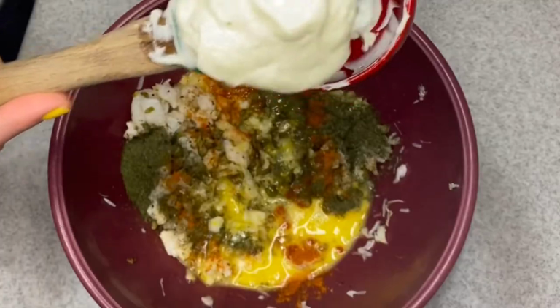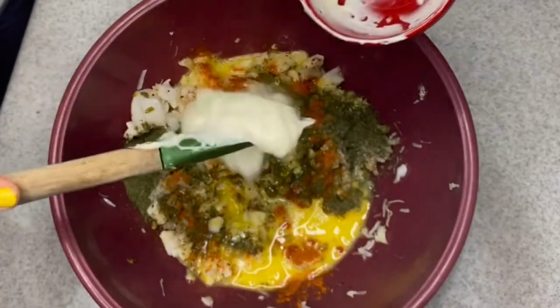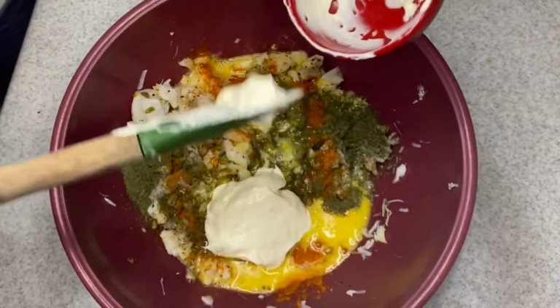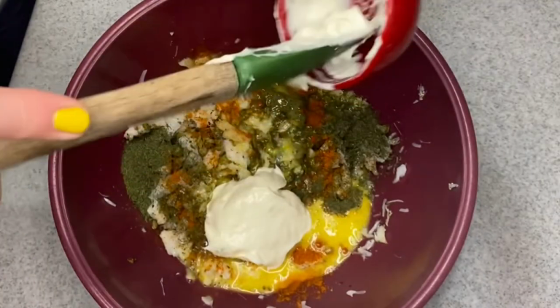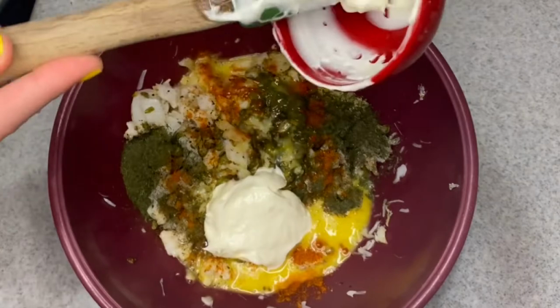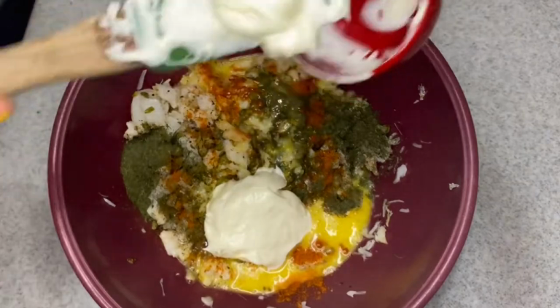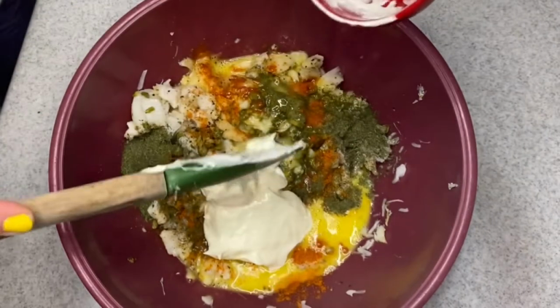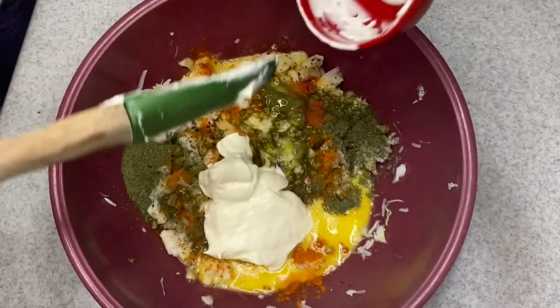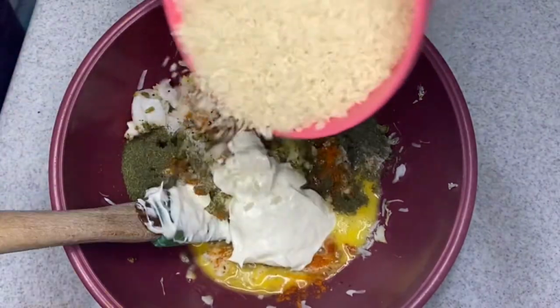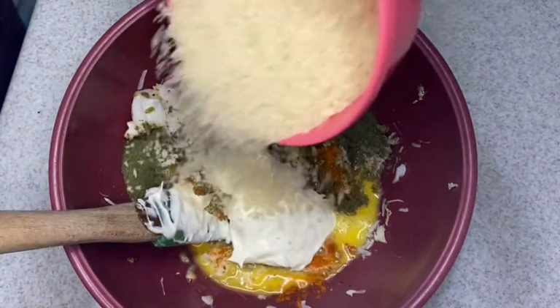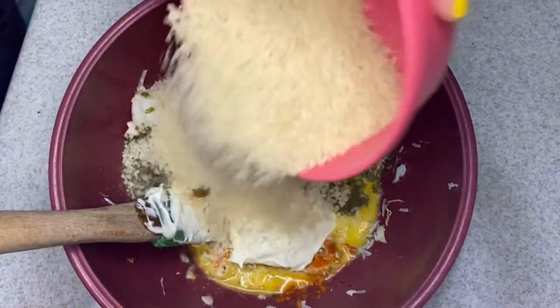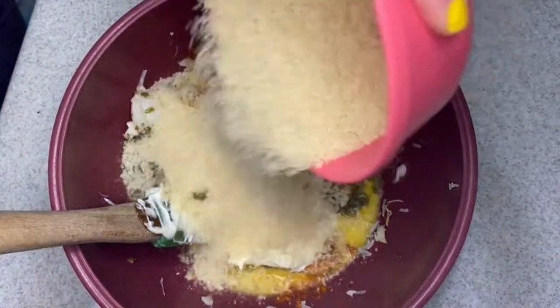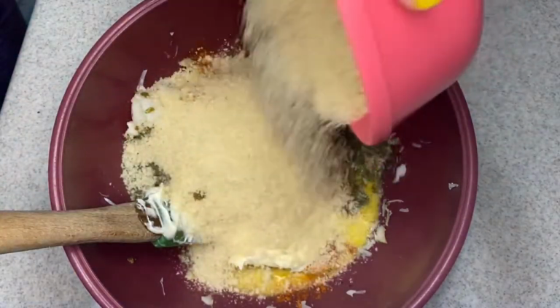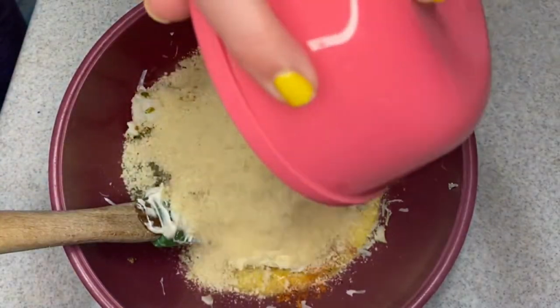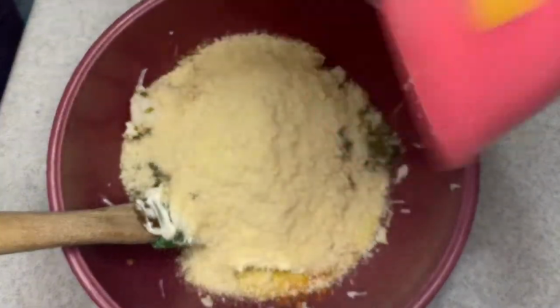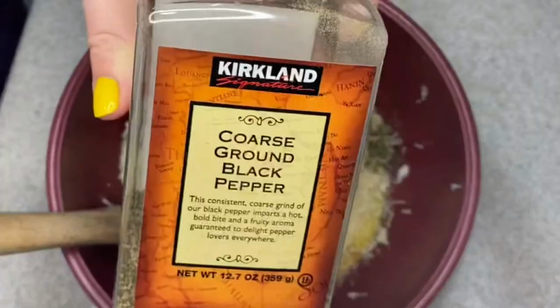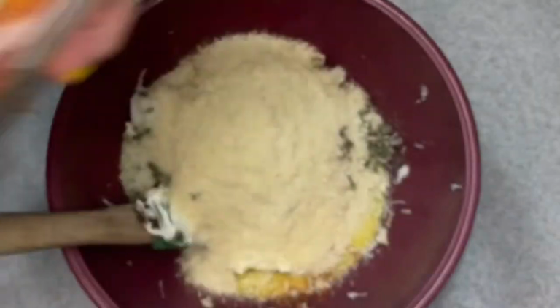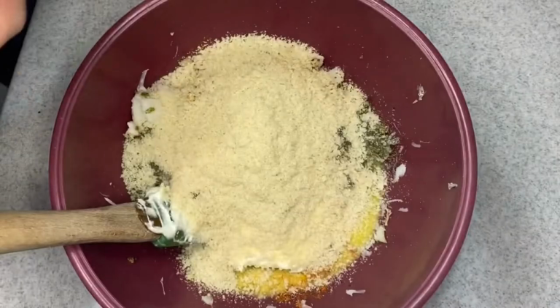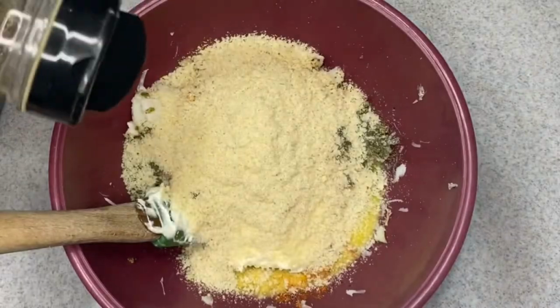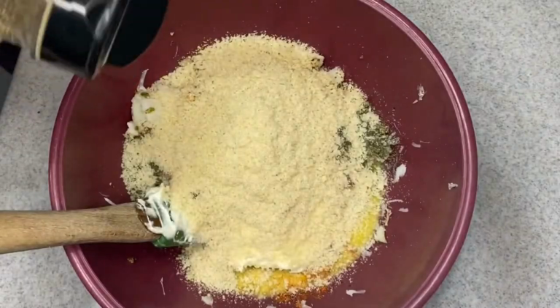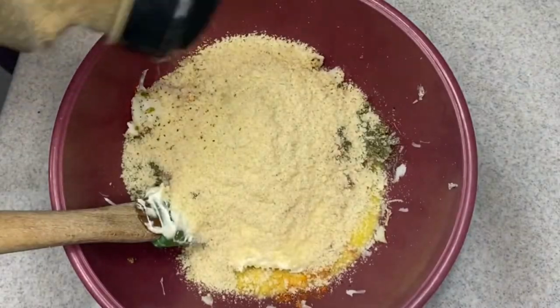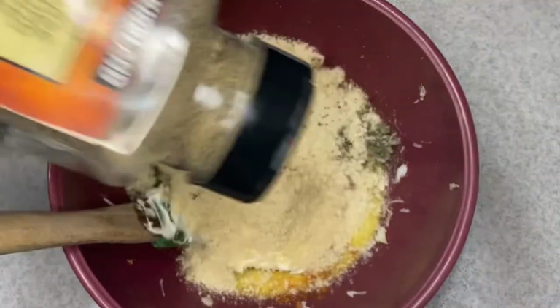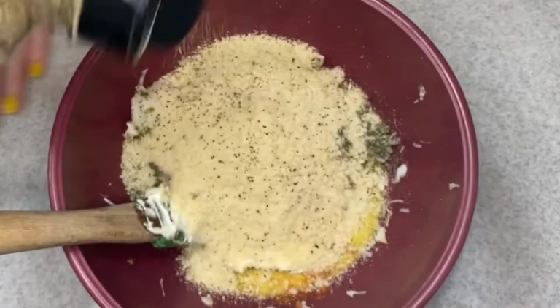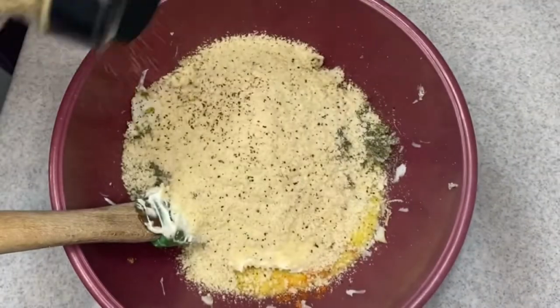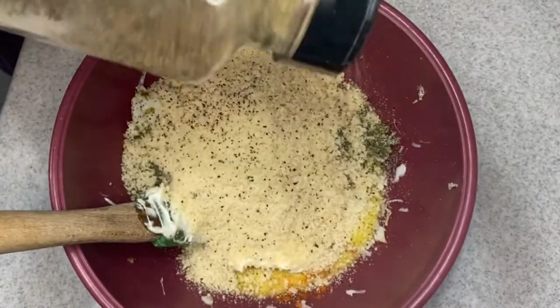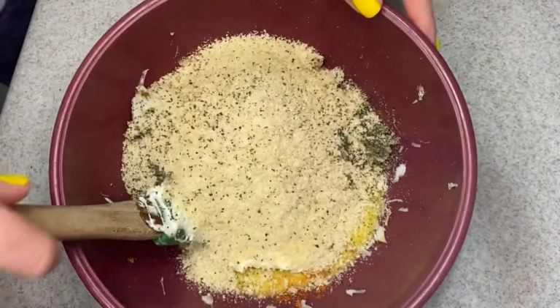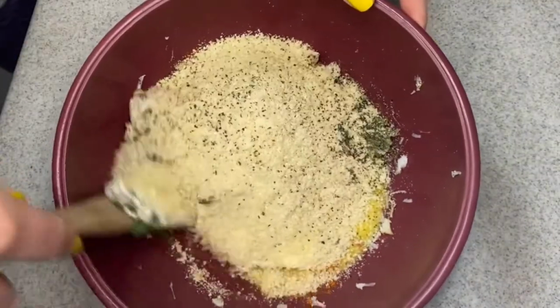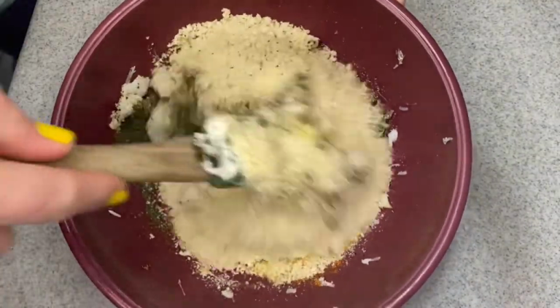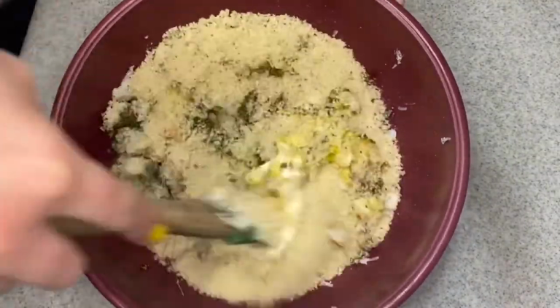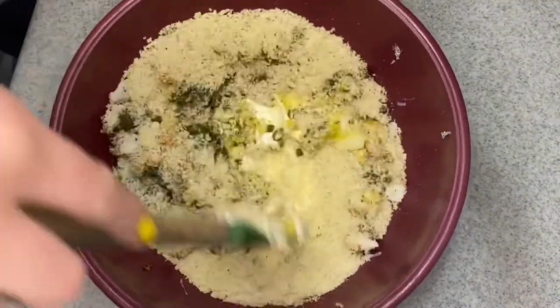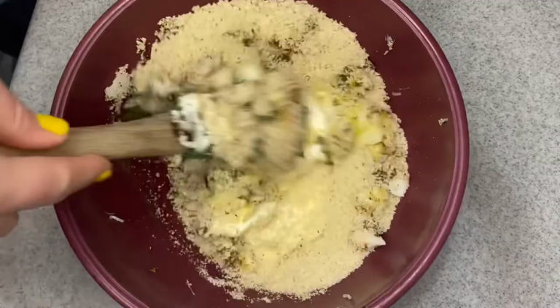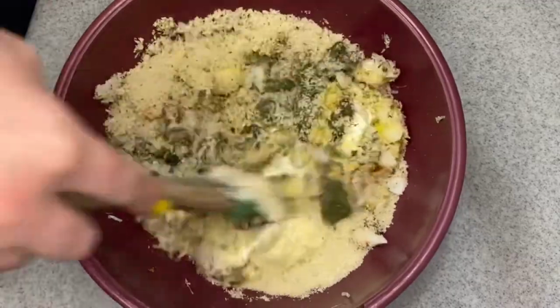Also a little bit of mayonnaise, panko breadcrumbs, and black pepper. Mix that well to combine.